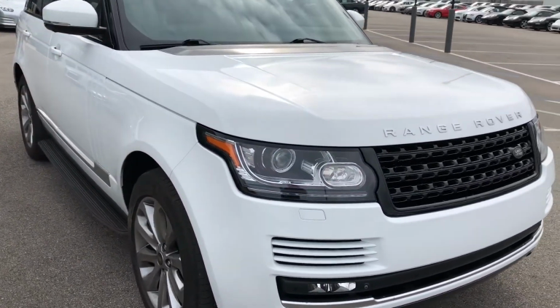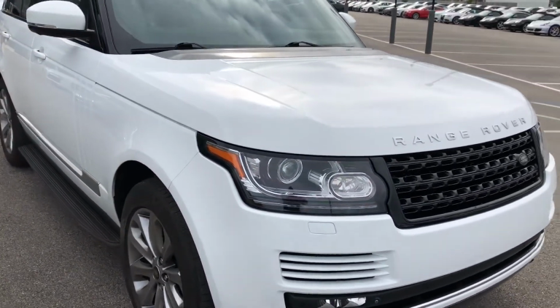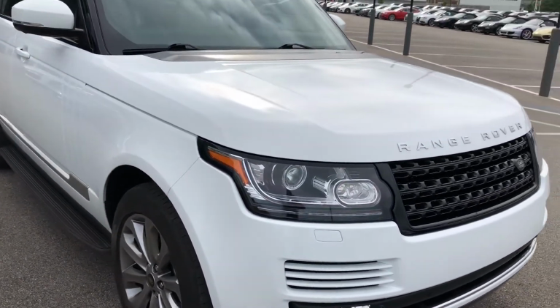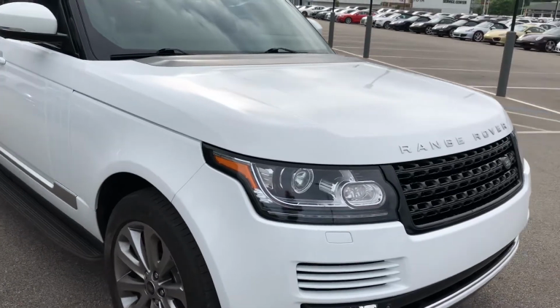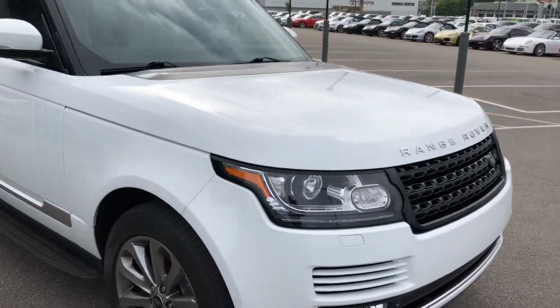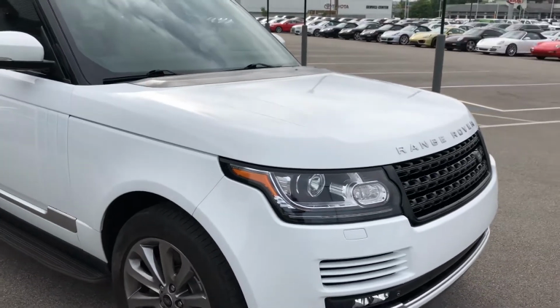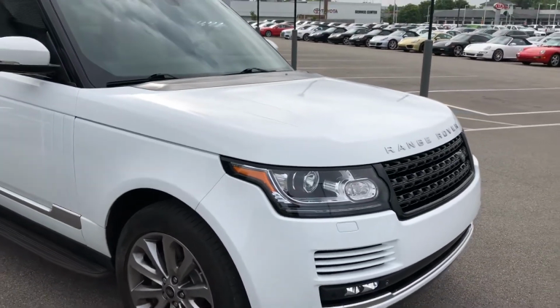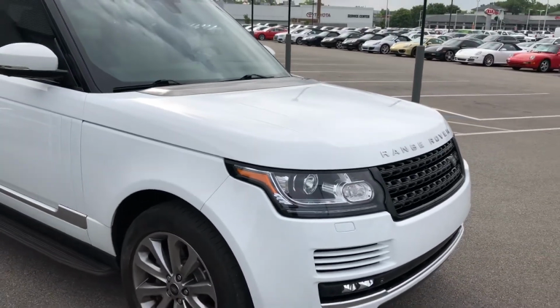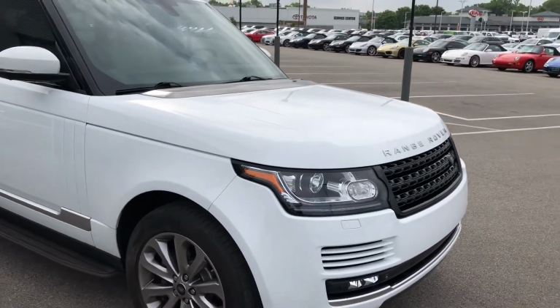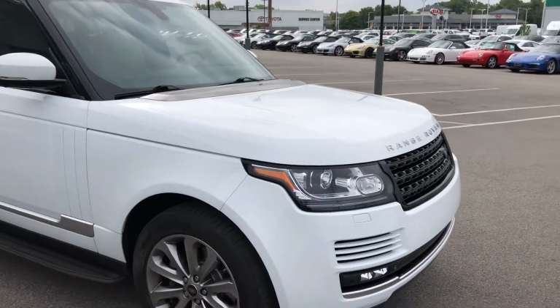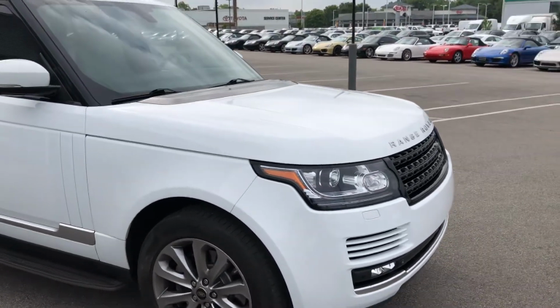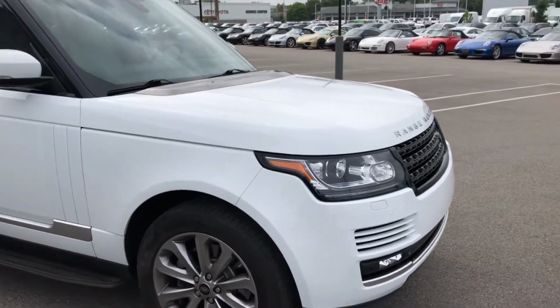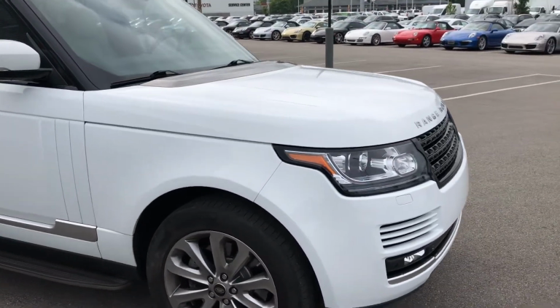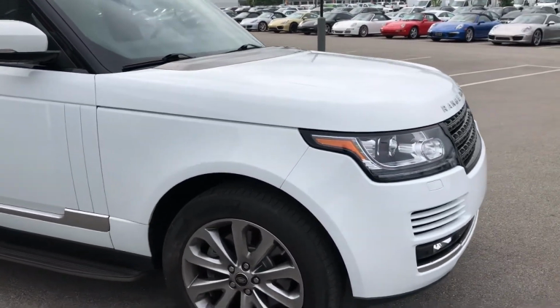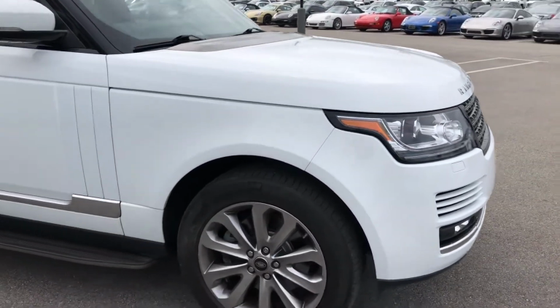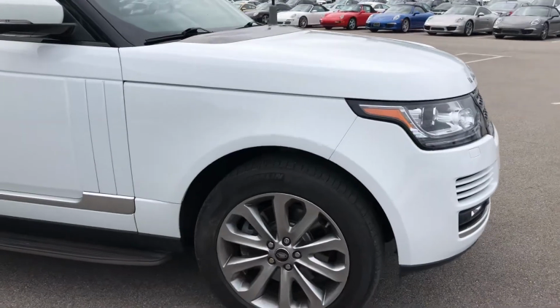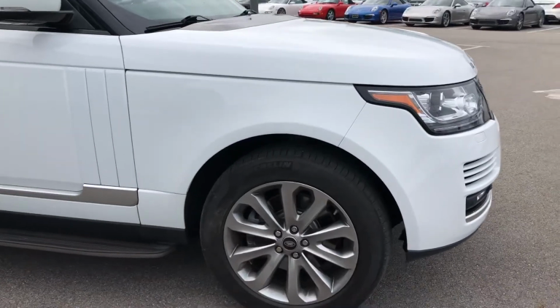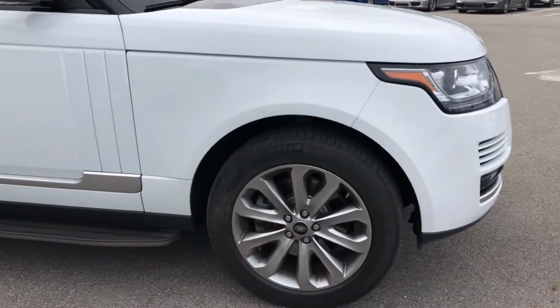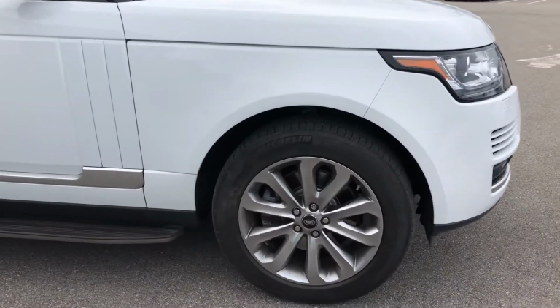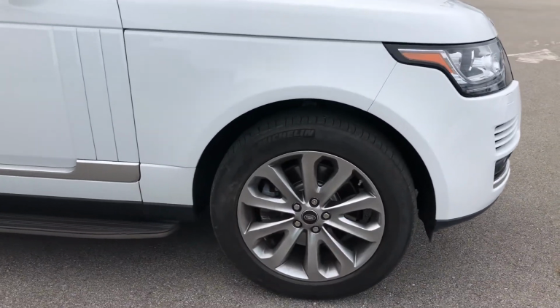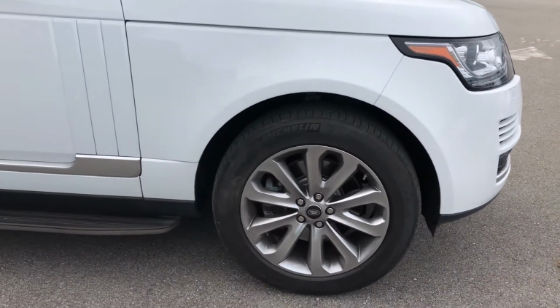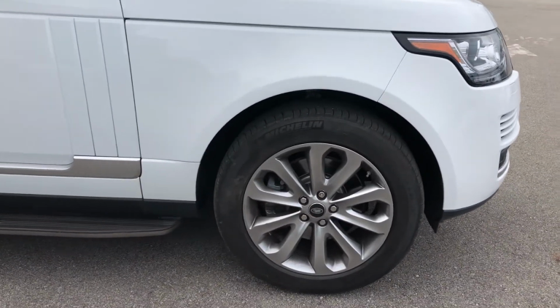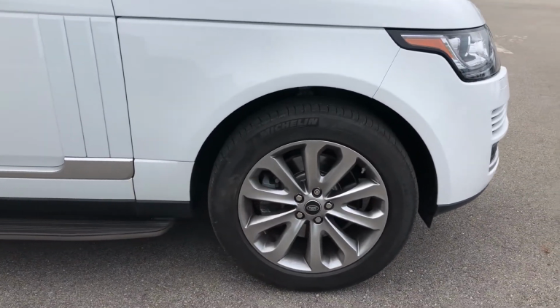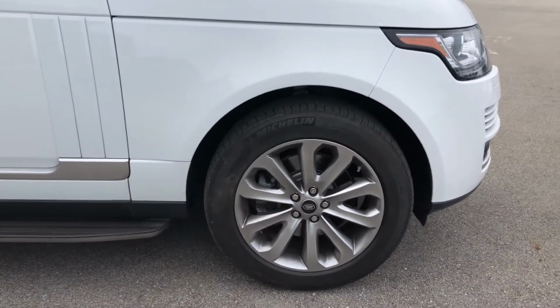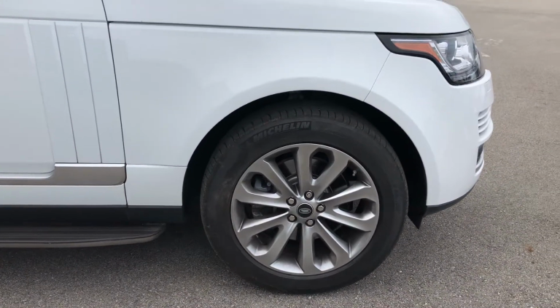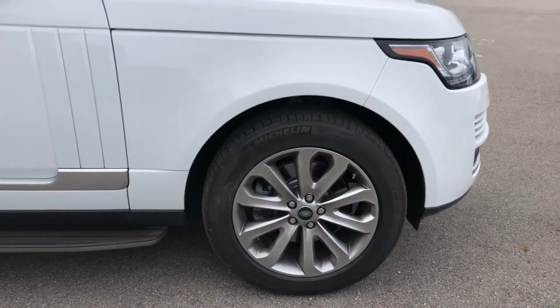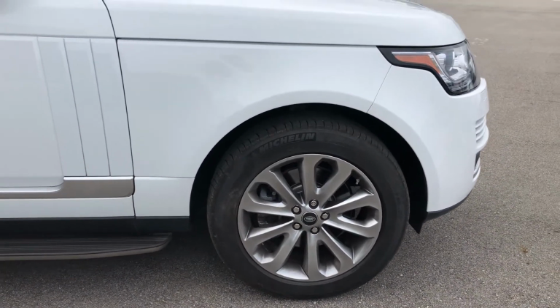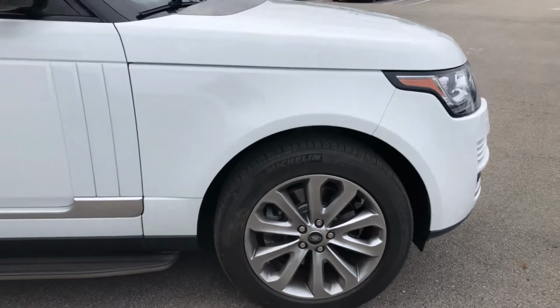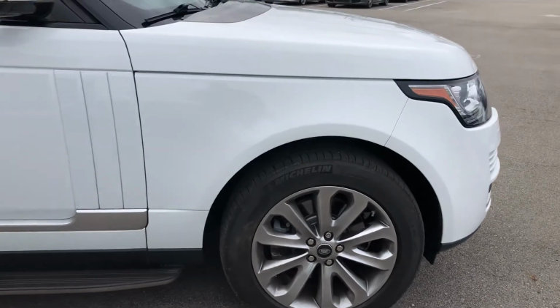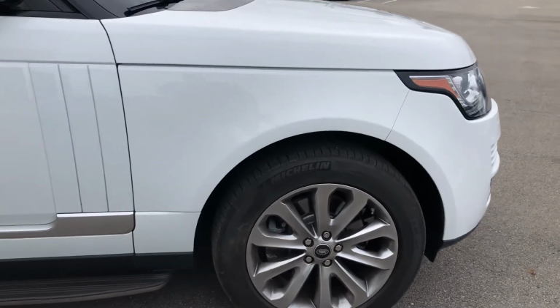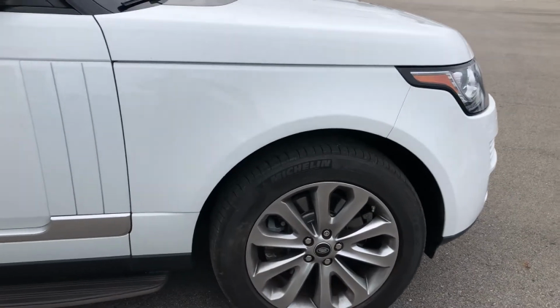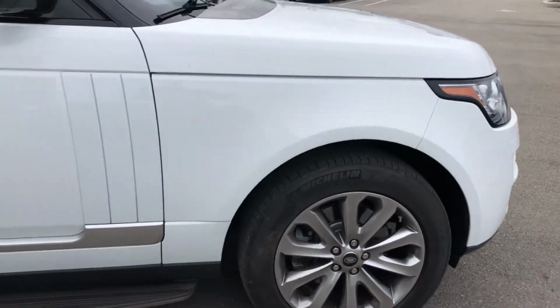This does have the adaptive Xenon headlamps with the auto high beam as well. This does come equipped with the 3-liter supercharged V6 engine. And these beautiful 20-inch 502-style wheels.